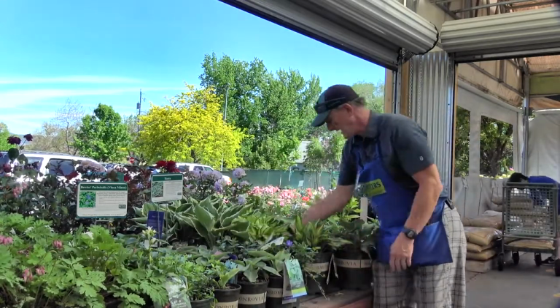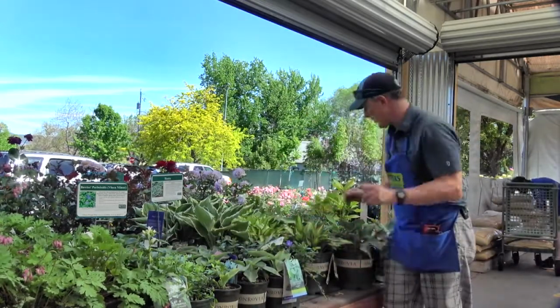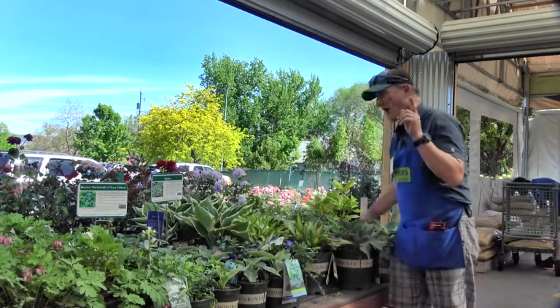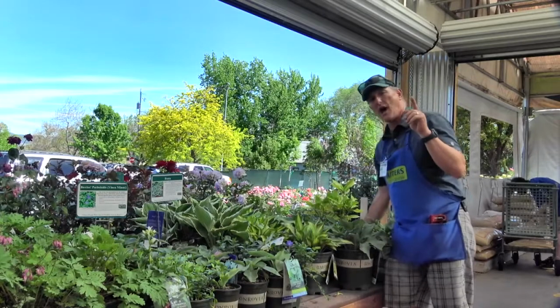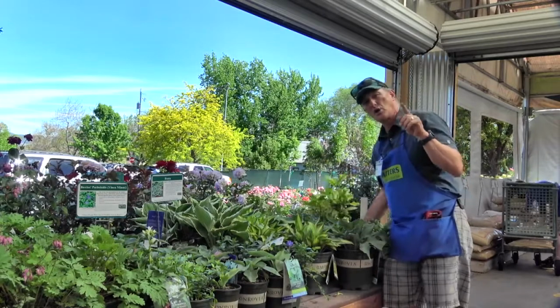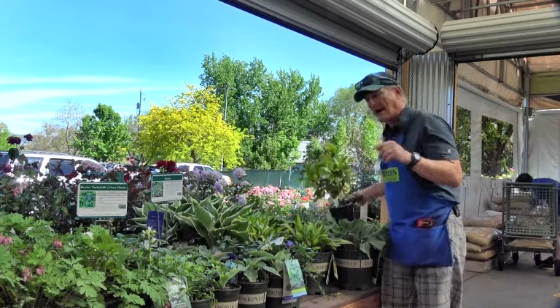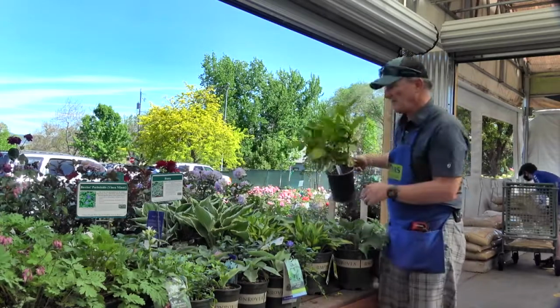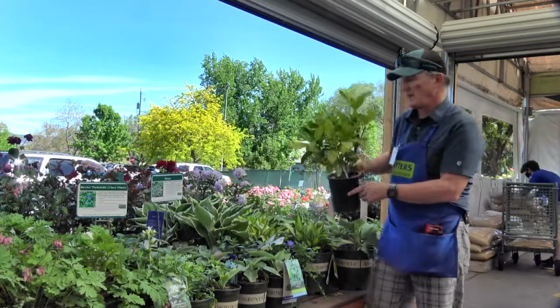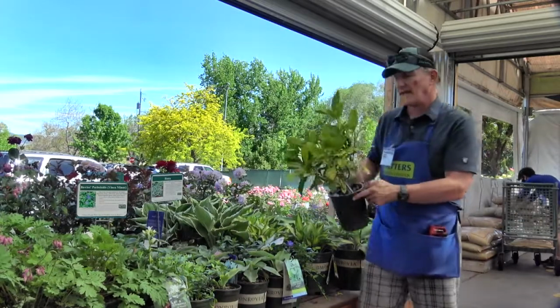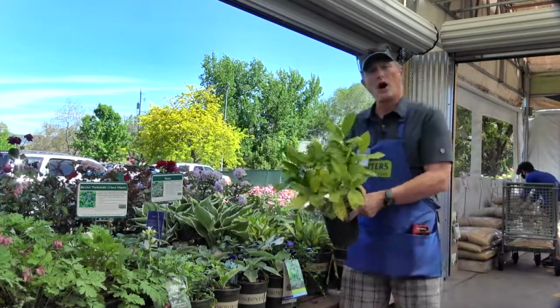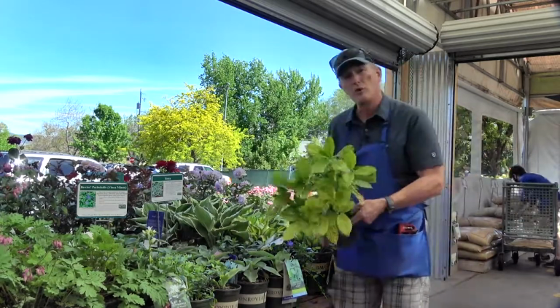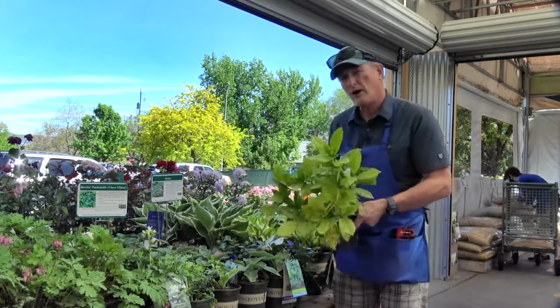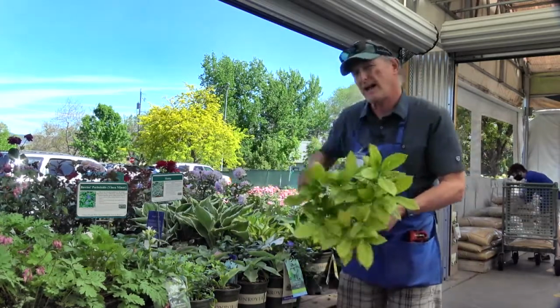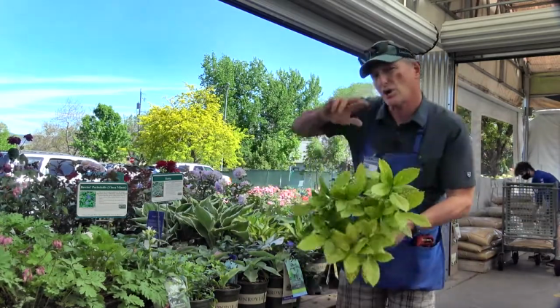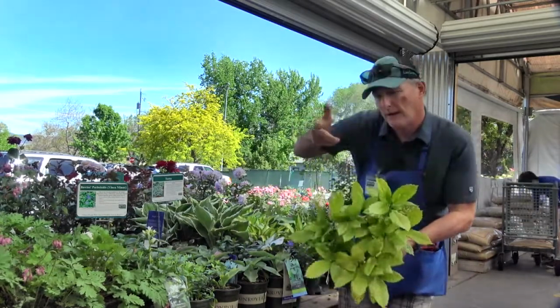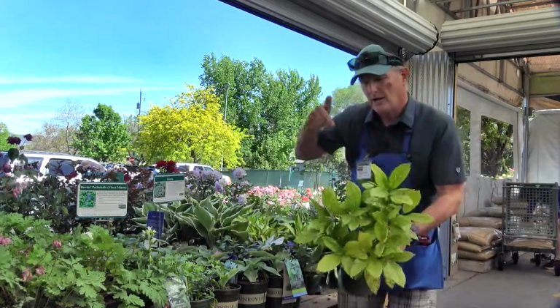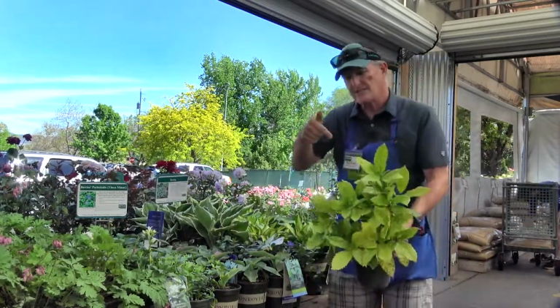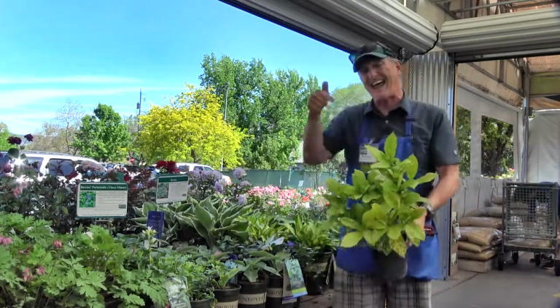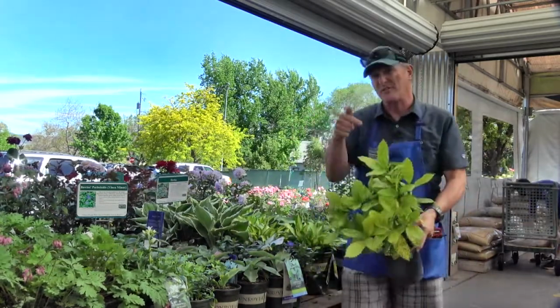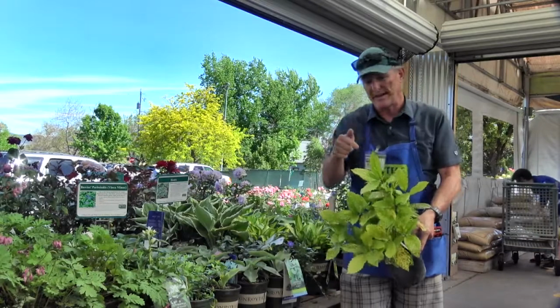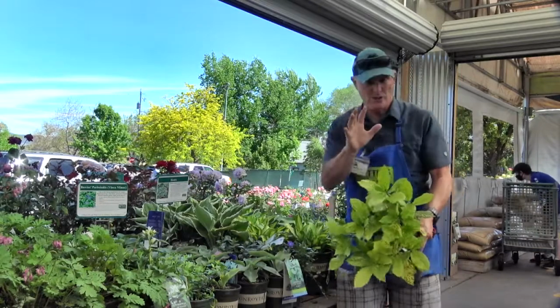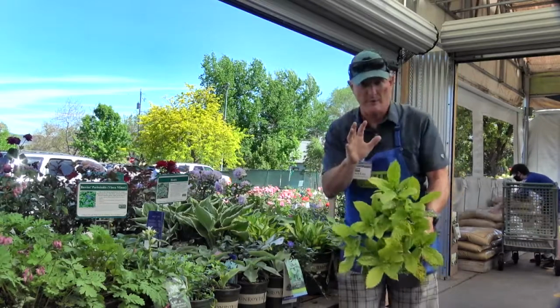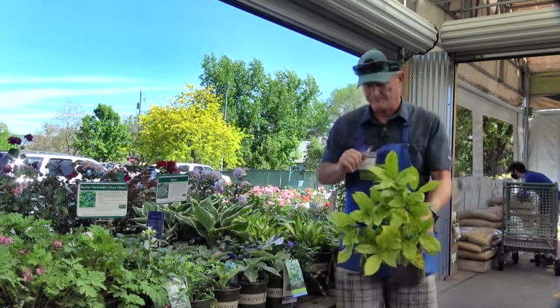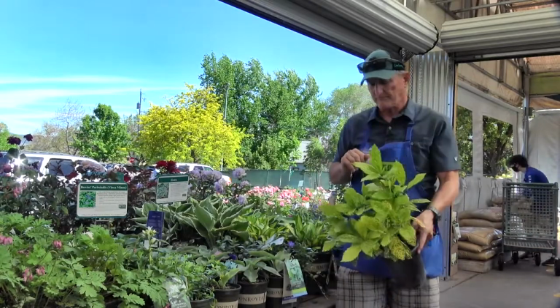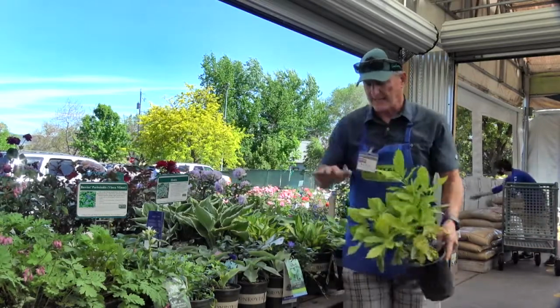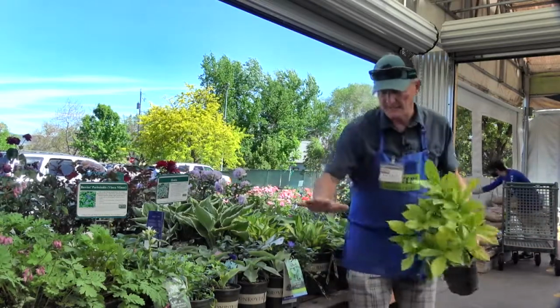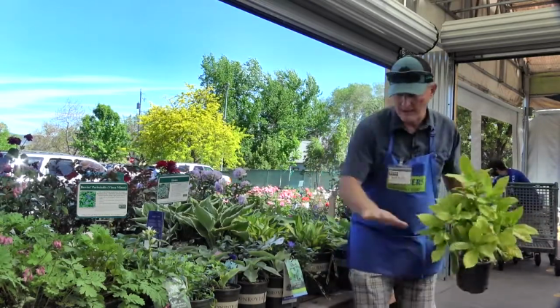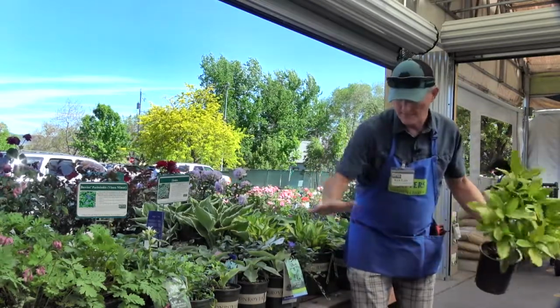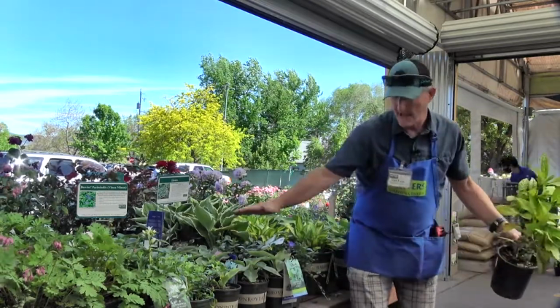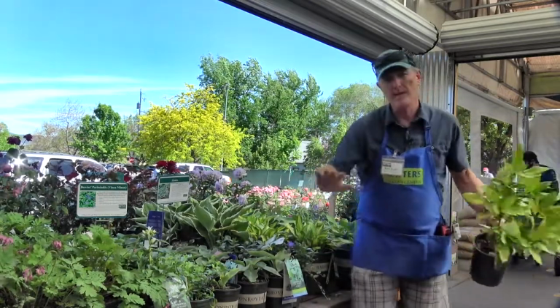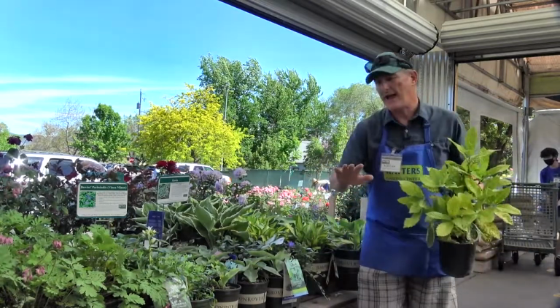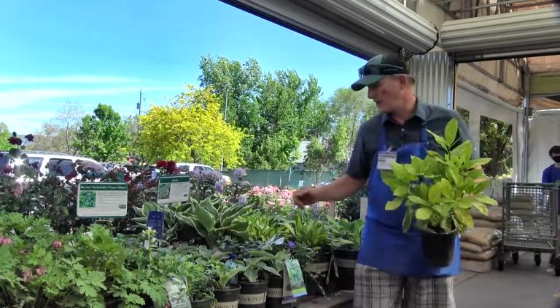It's called Aucuba — kind of like Aruba, only Aucuba. This is an evergreen that looks tropical. It gets up about hip high or so.